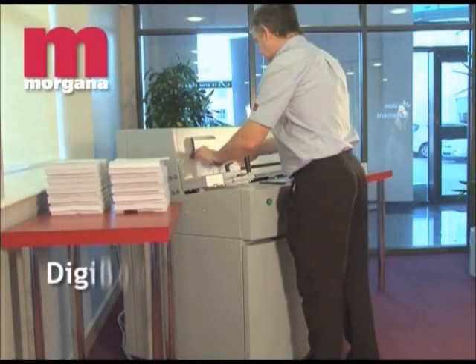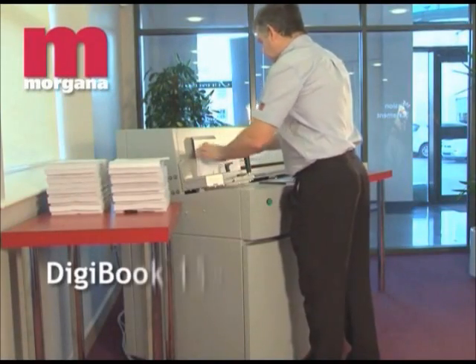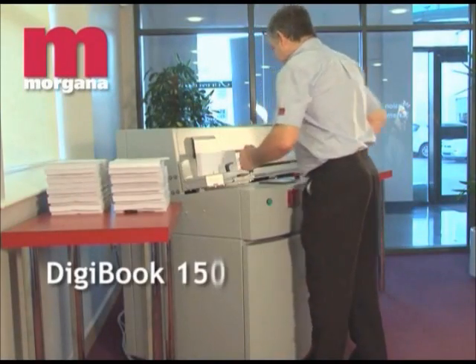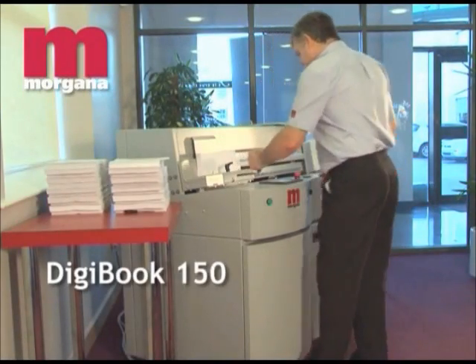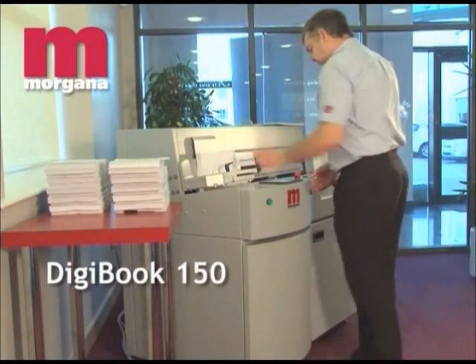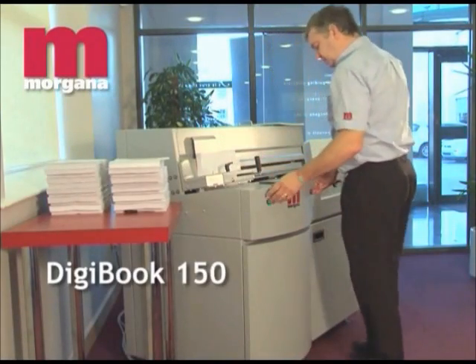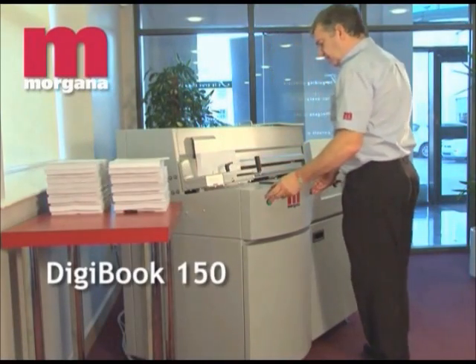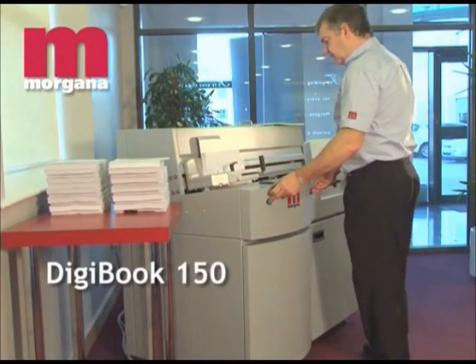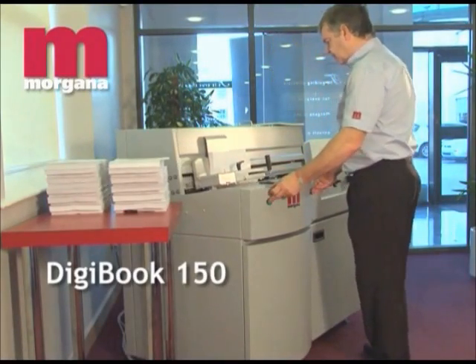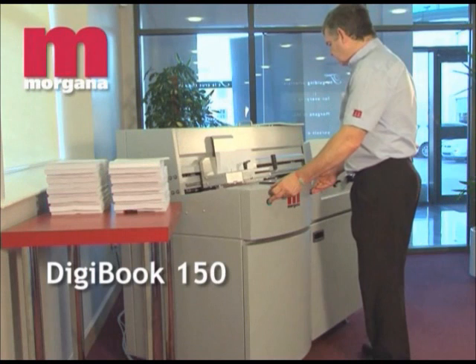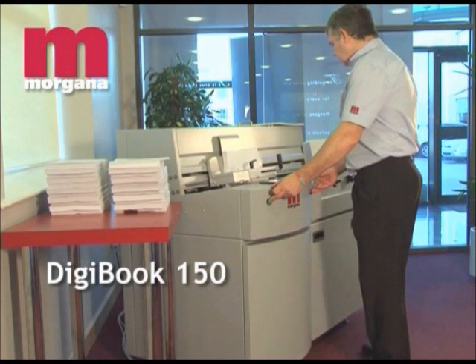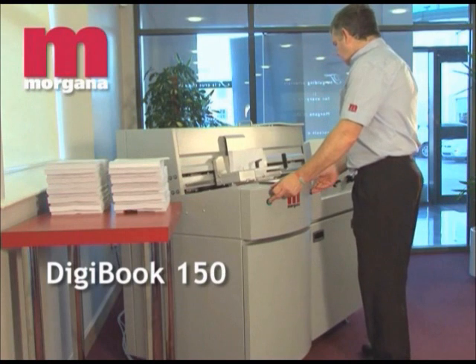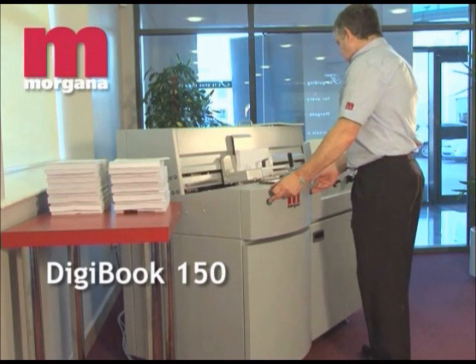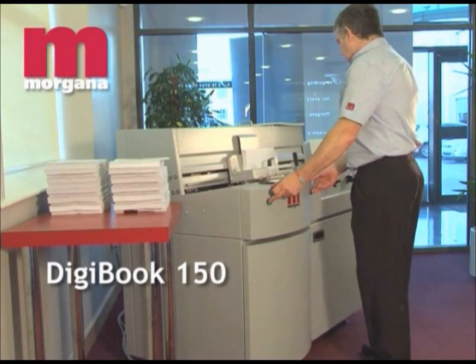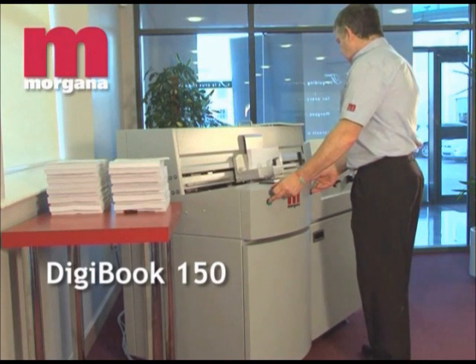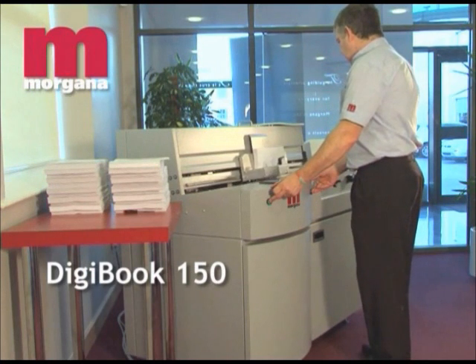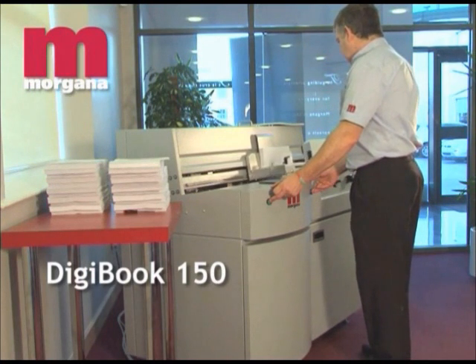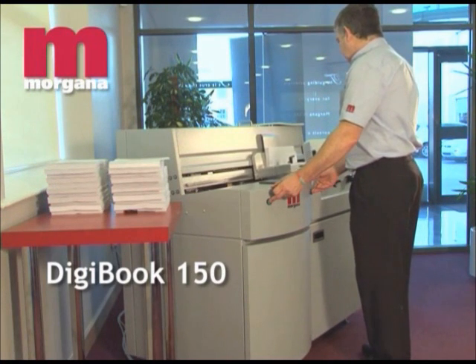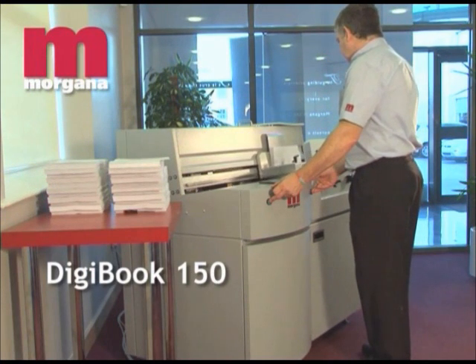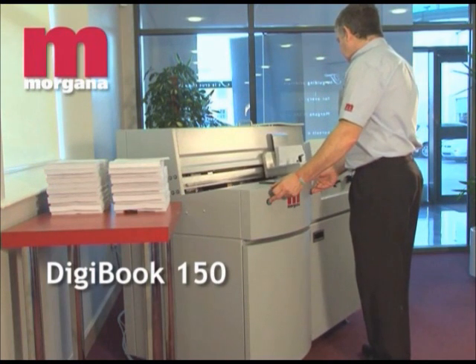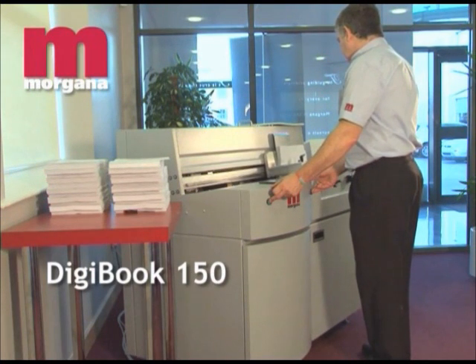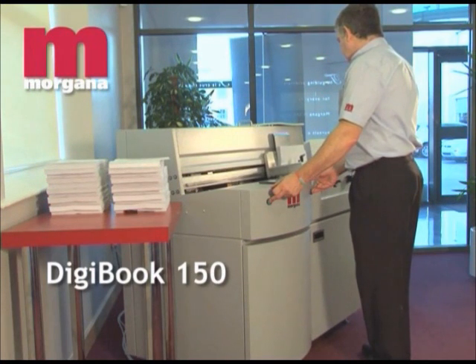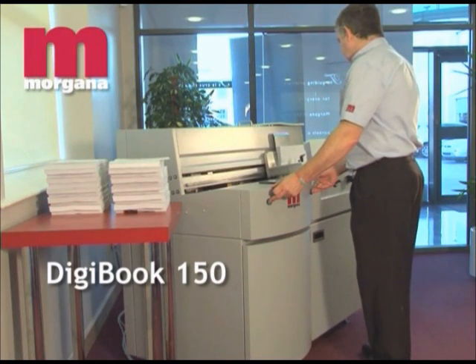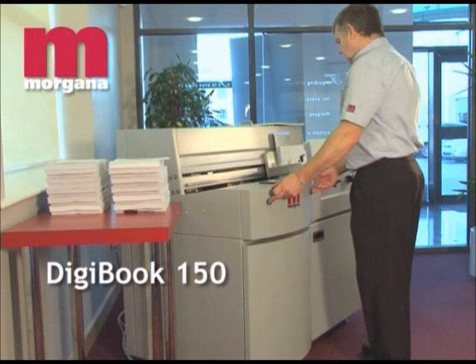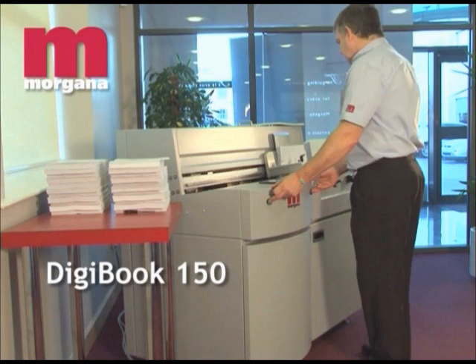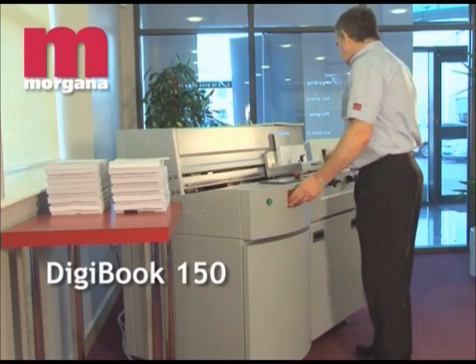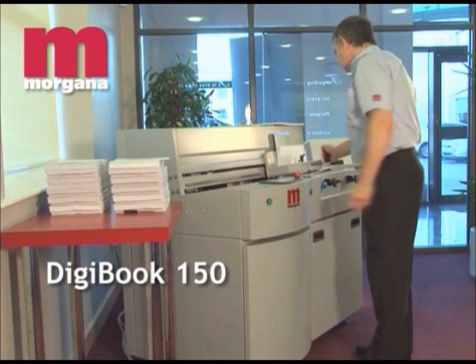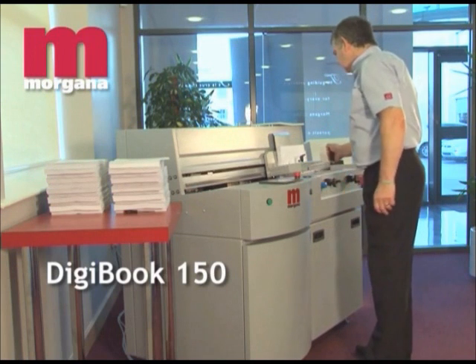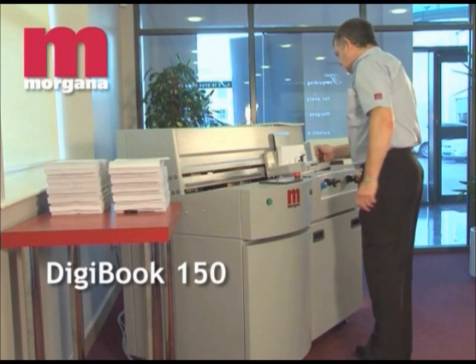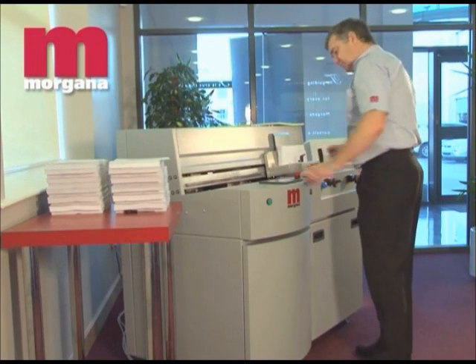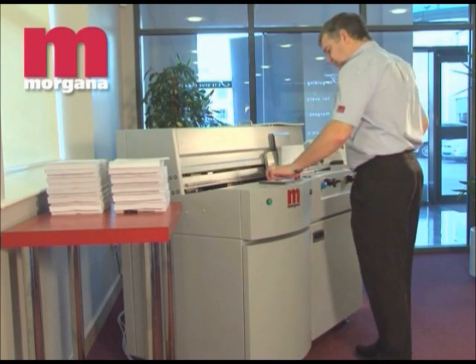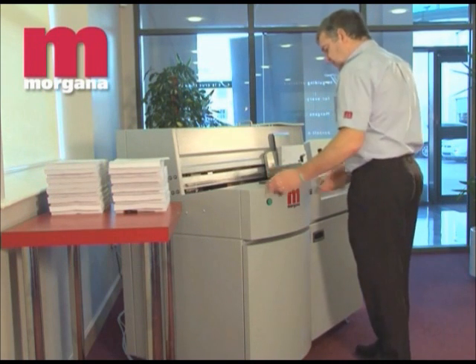The Morgana Digibook 150 PUR Perfect Binder is a single-clamp entry-level machine that can bind up to 120 books per hour using PUR glues.